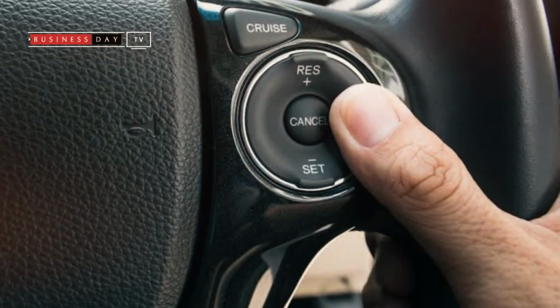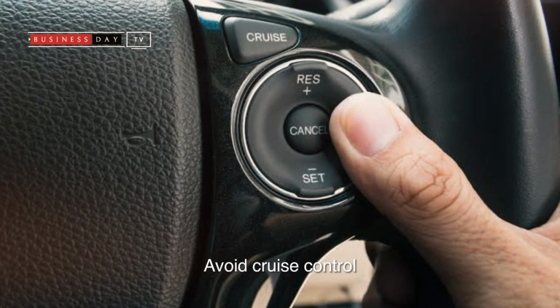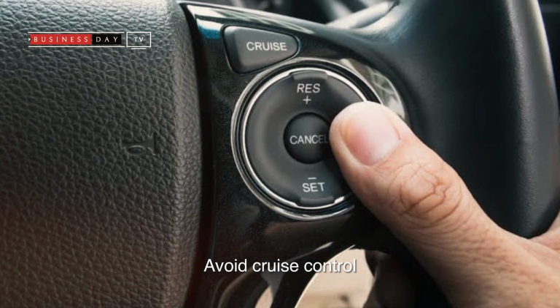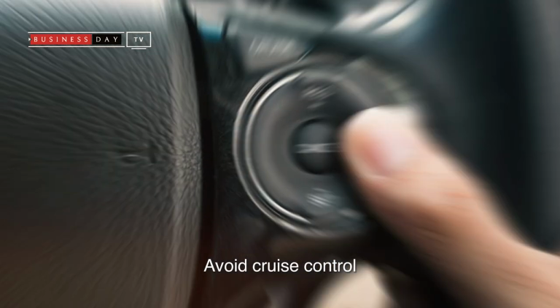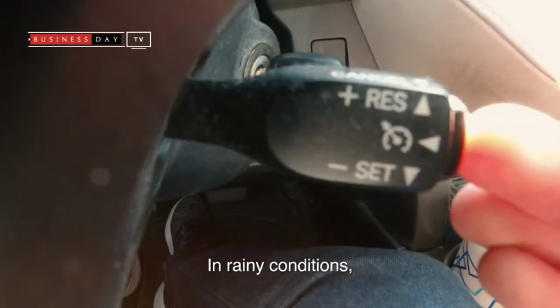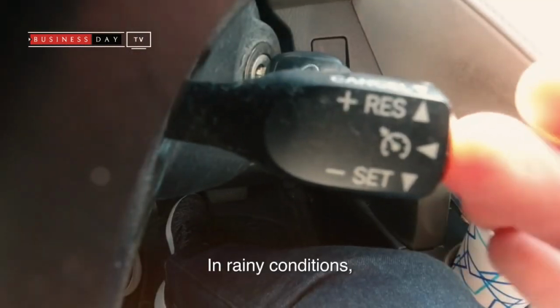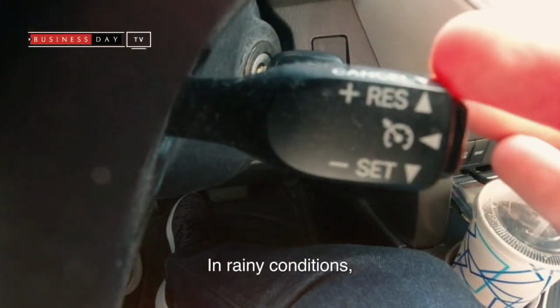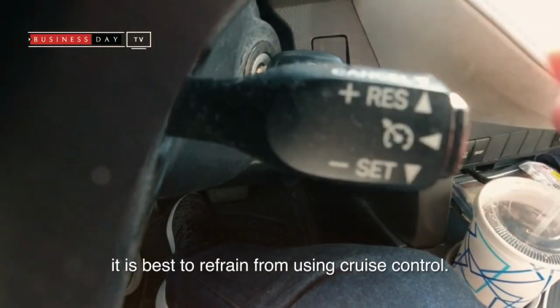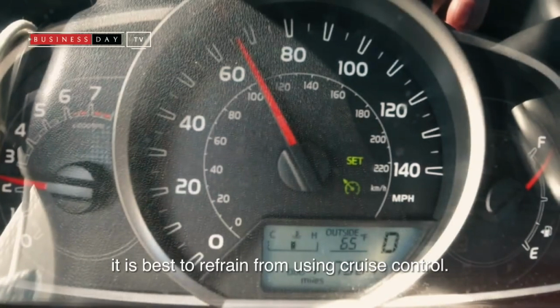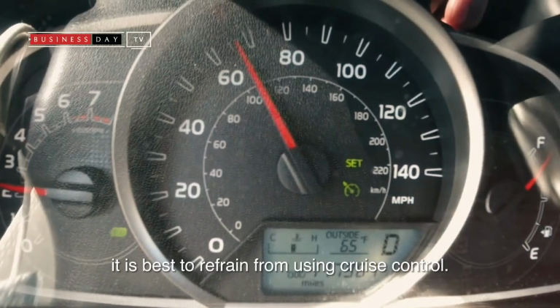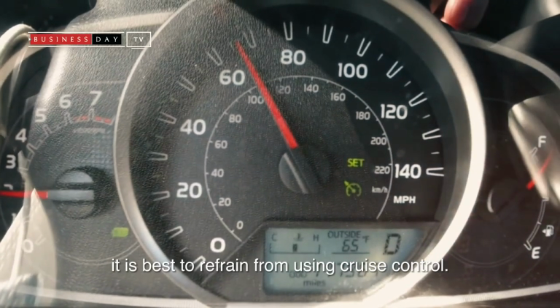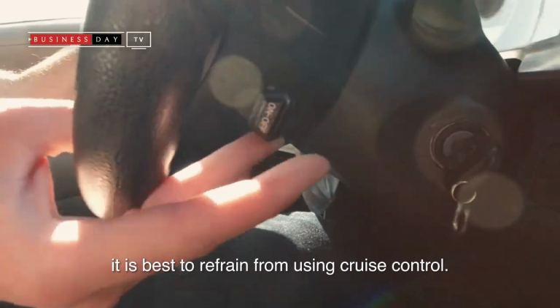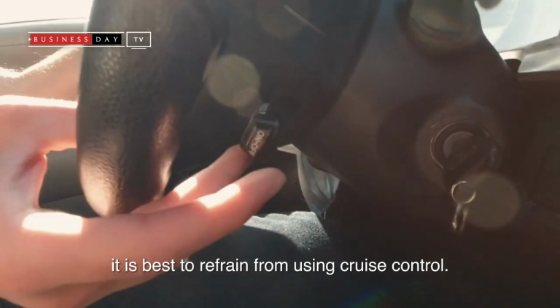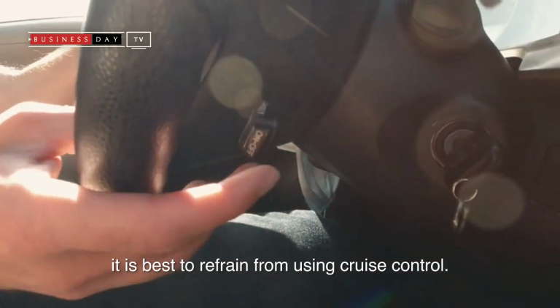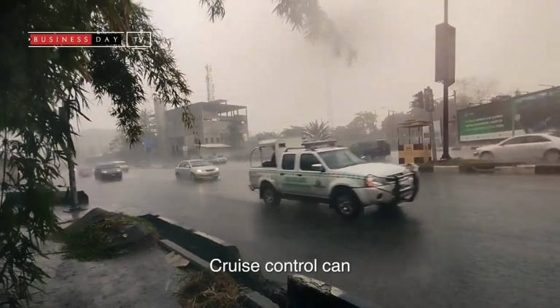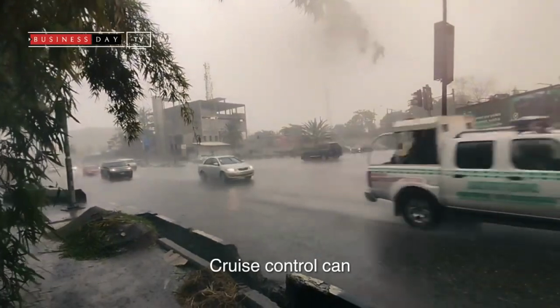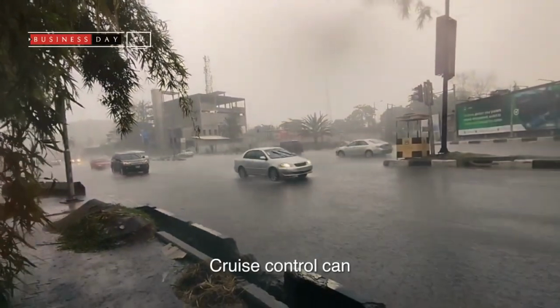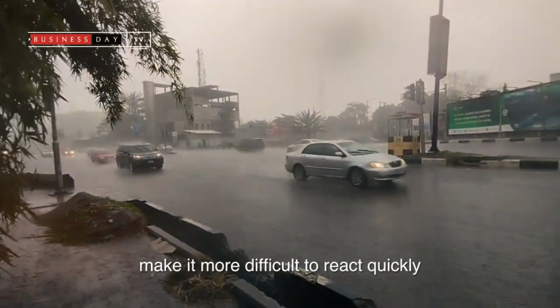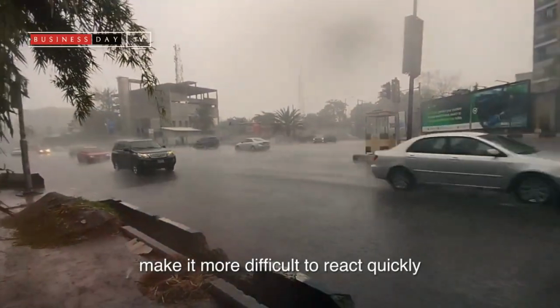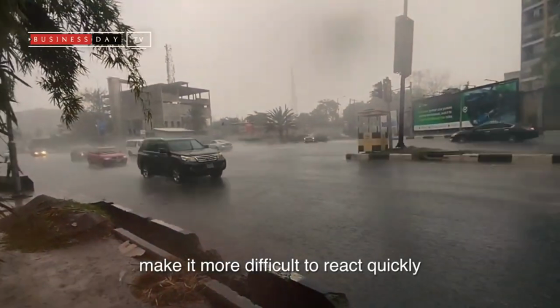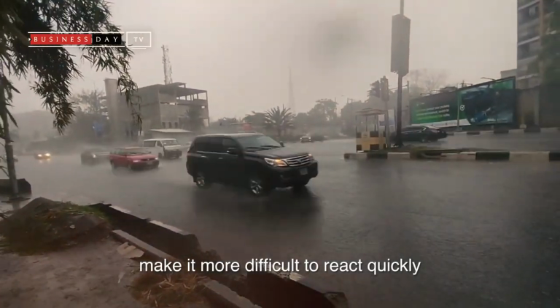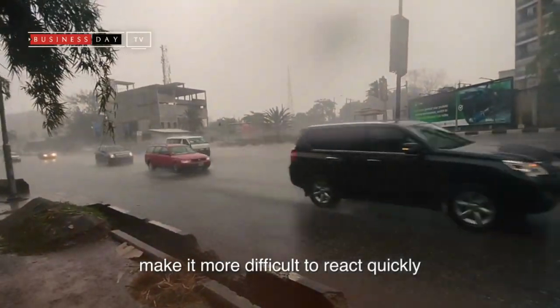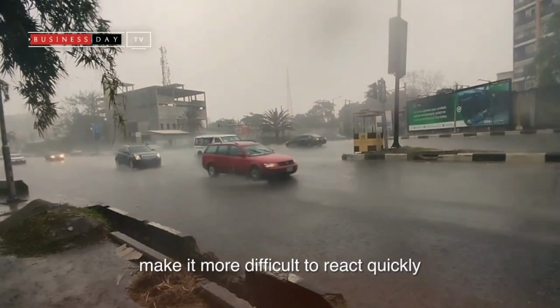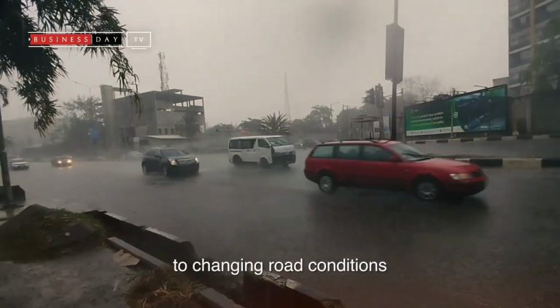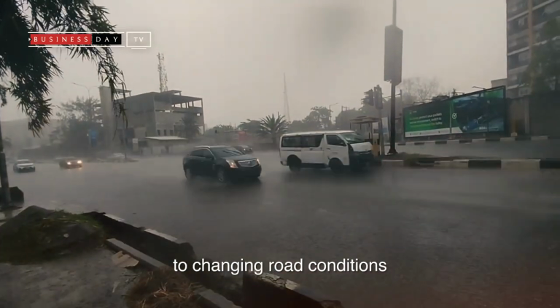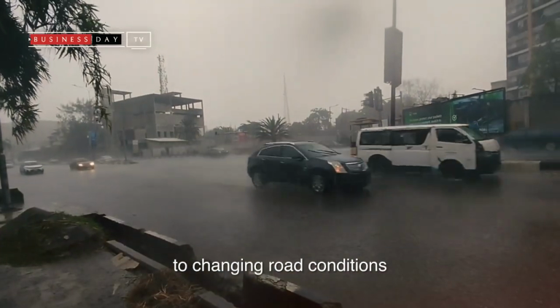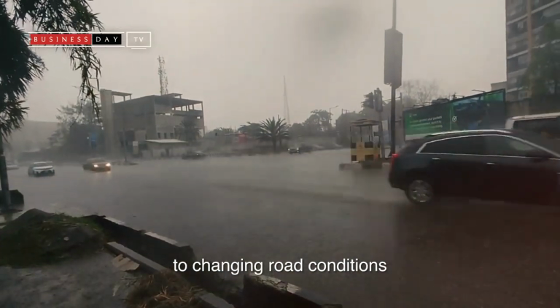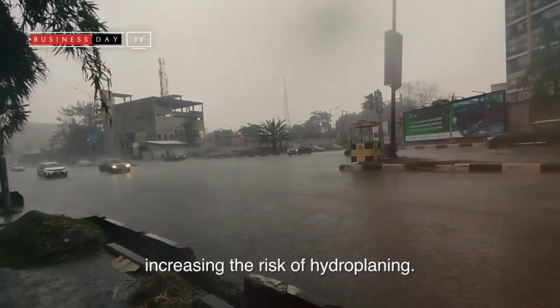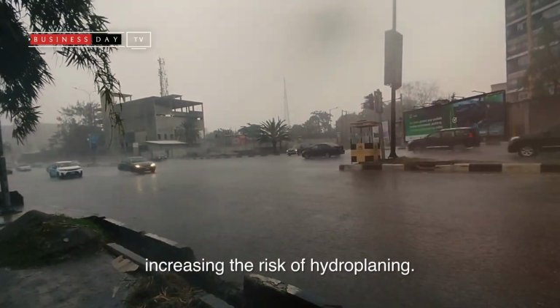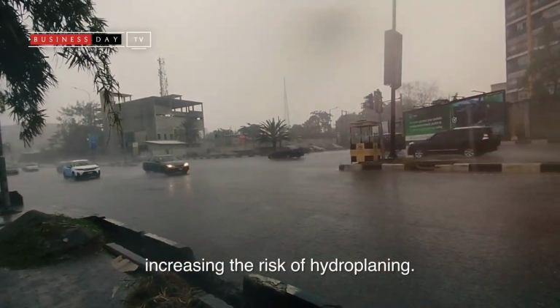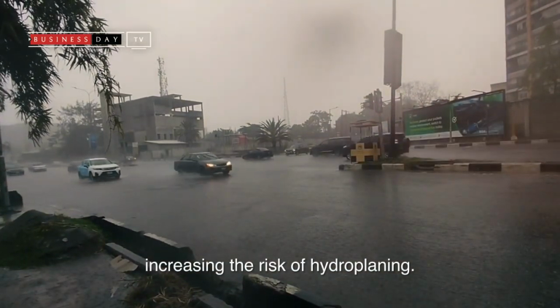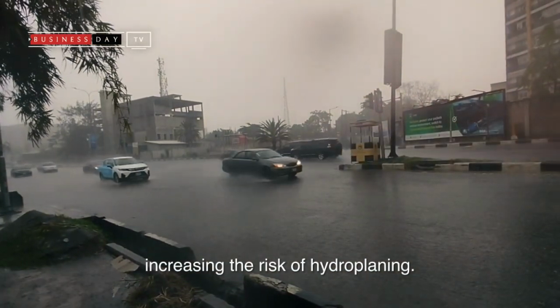Avoid cruise control. In rainy conditions, it is best to refrain from using cruise control. Cruise control can make it more difficult to react quickly to changing road conditions, increasing the risks of hydroplaning.